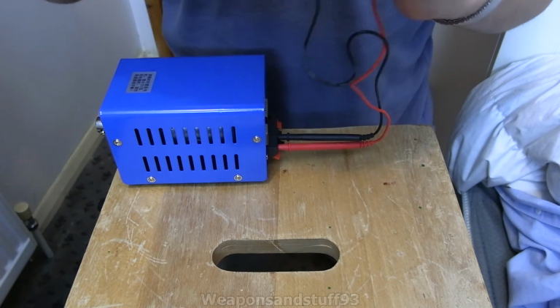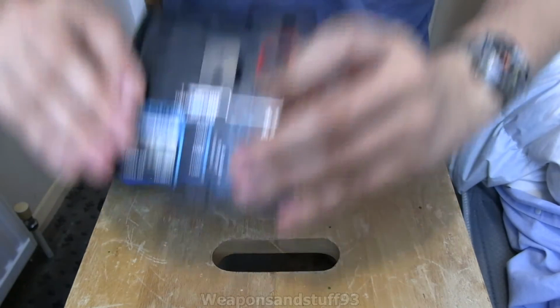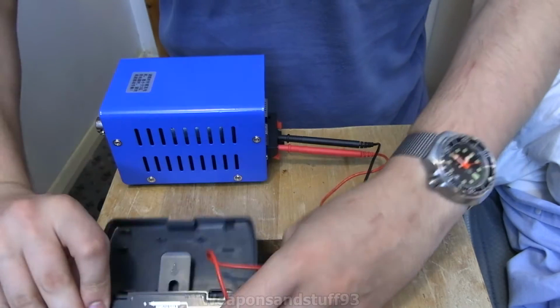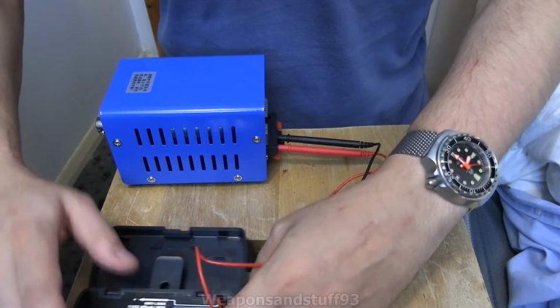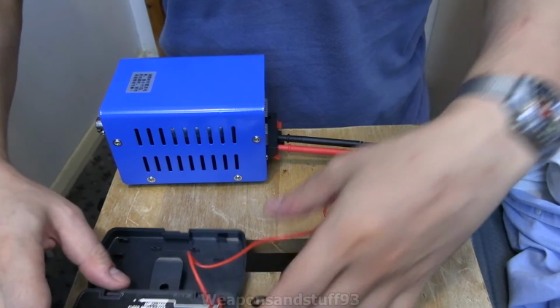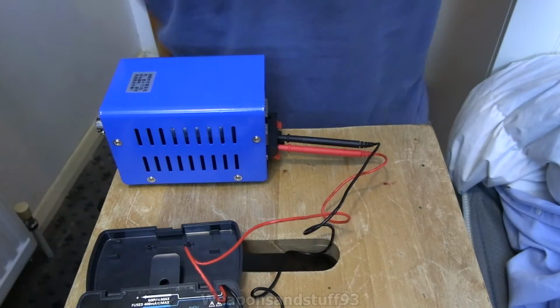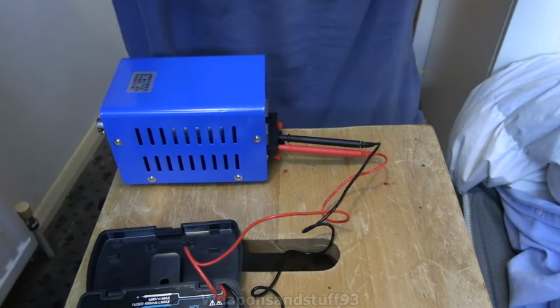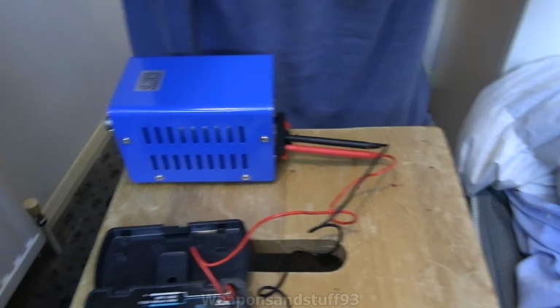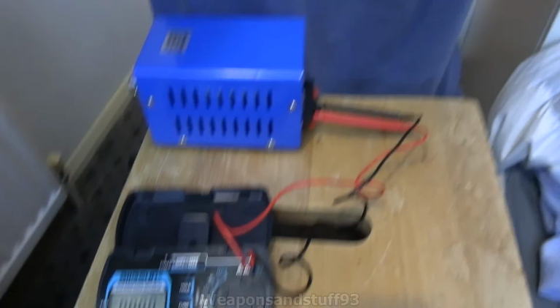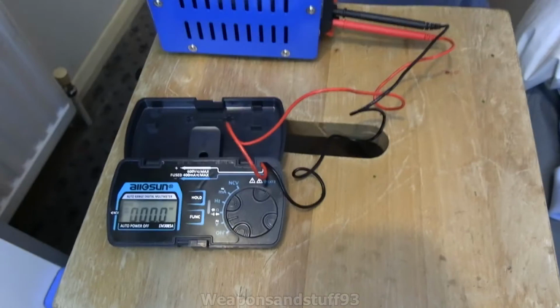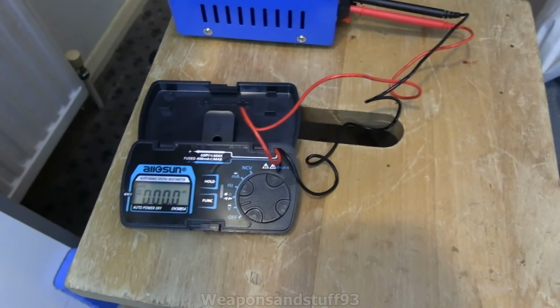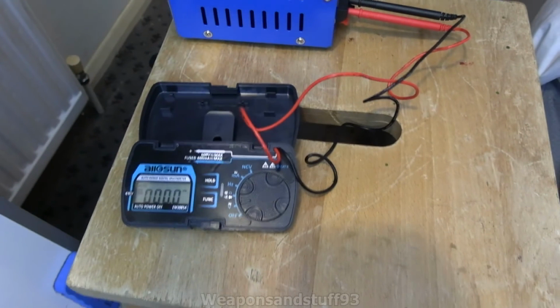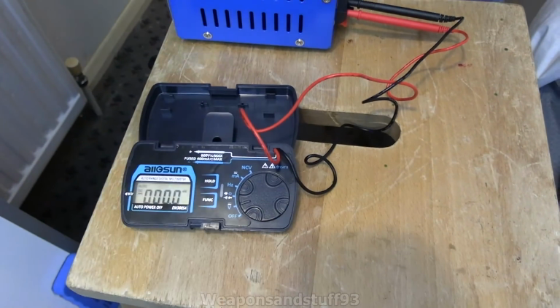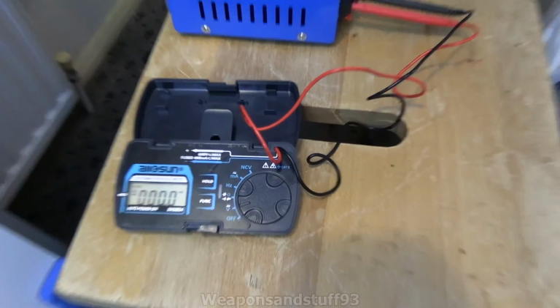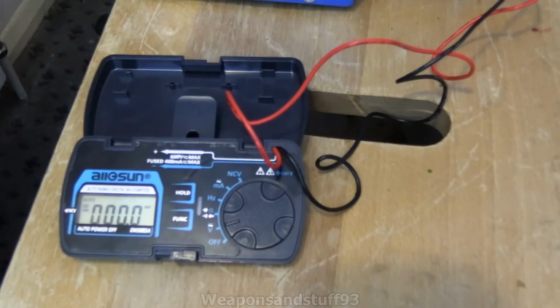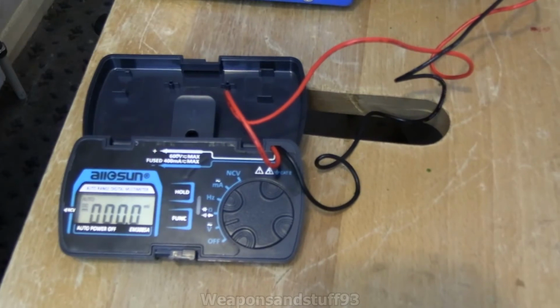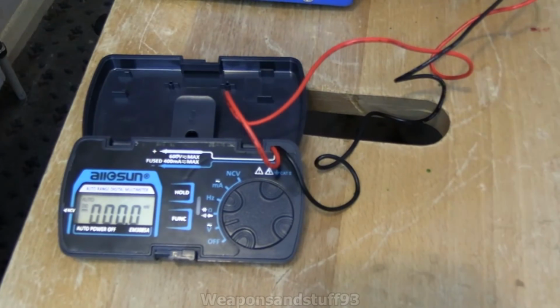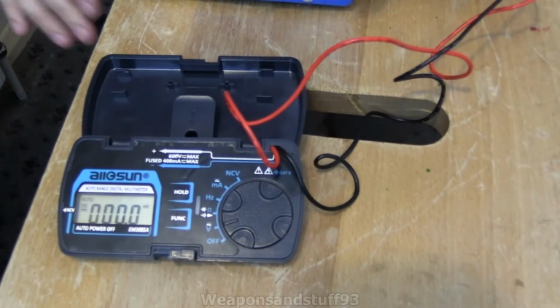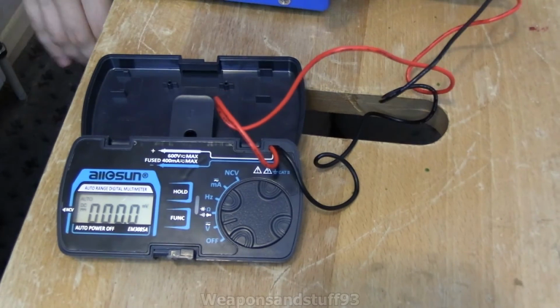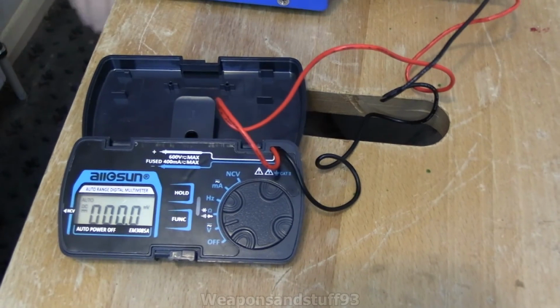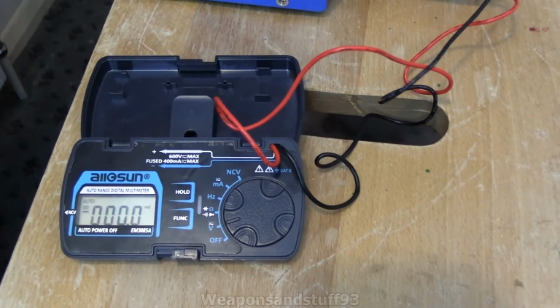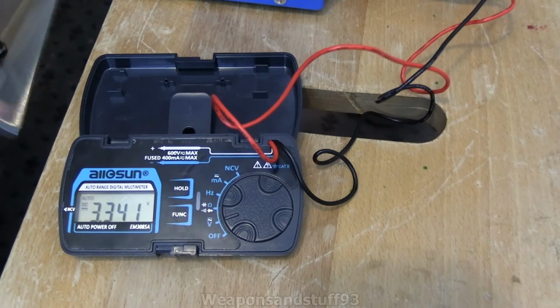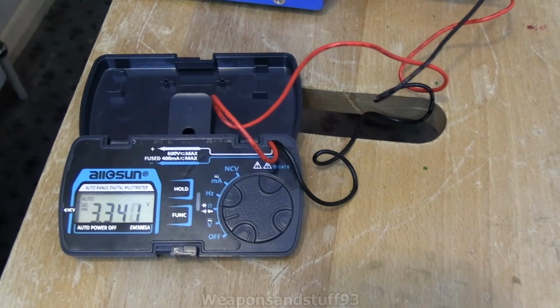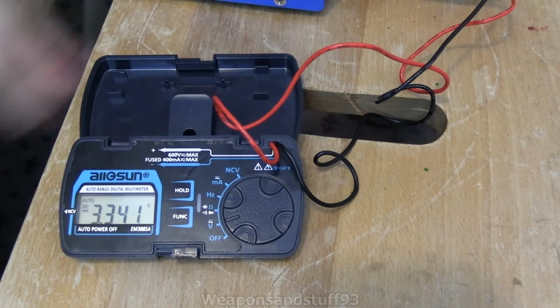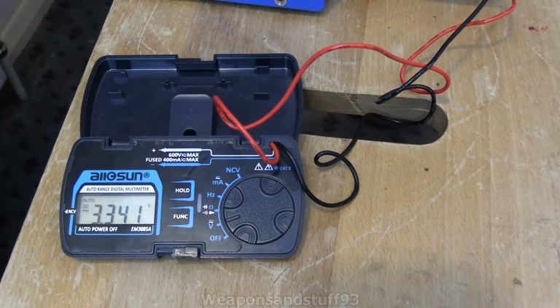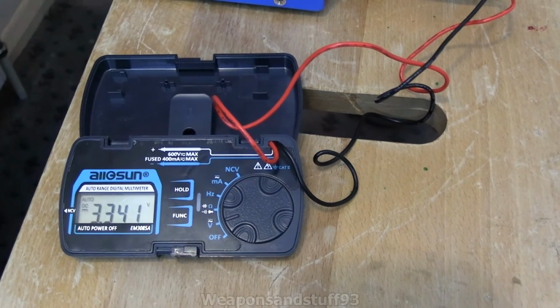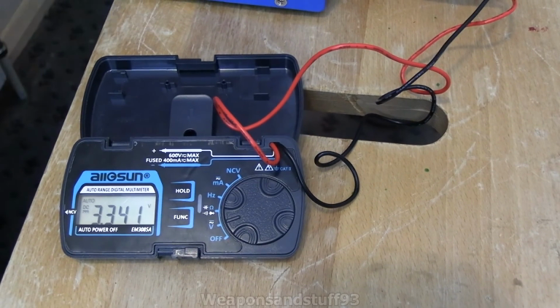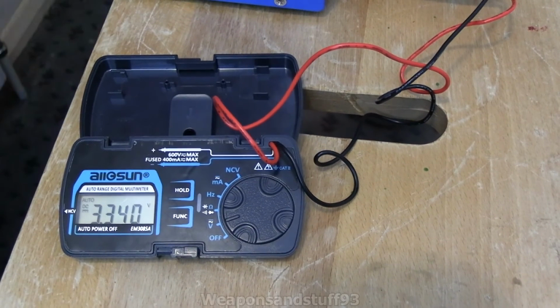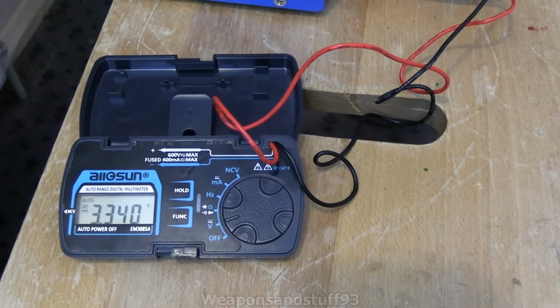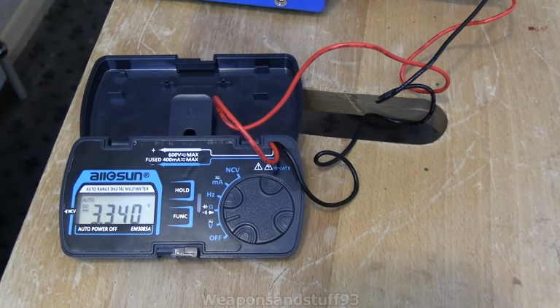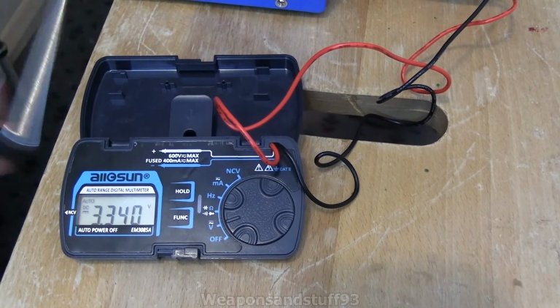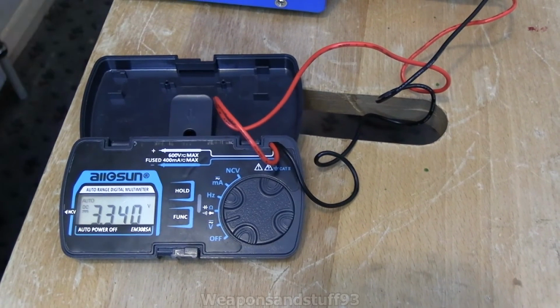I'm just going to aim the camera down so you can hopefully see the screen there. As you can see at the moment it says zero. So let me start turning this, and you should be able to see something like 3.34.